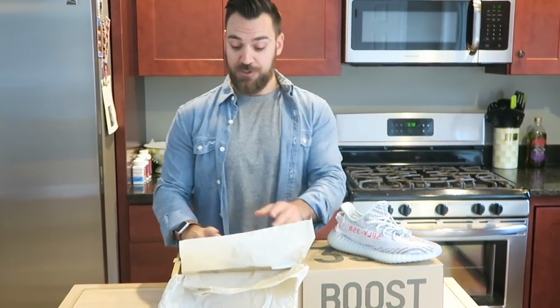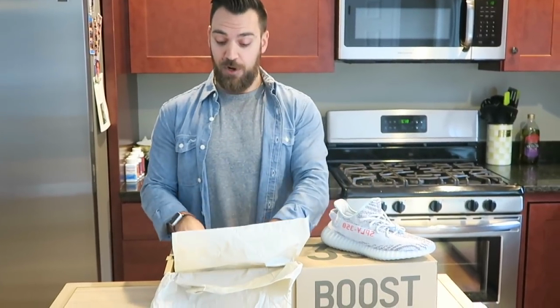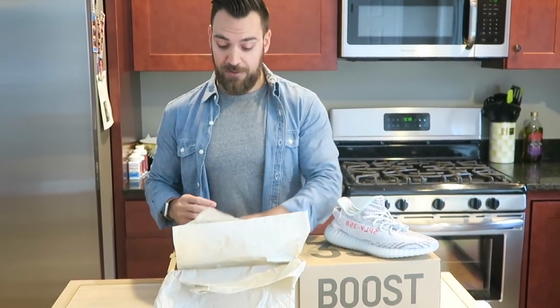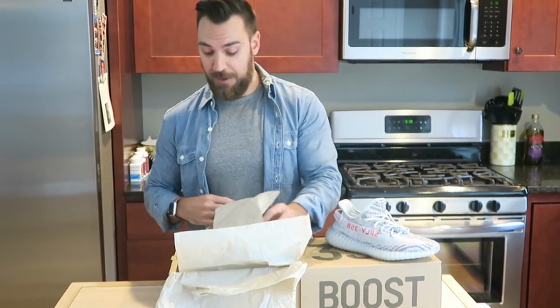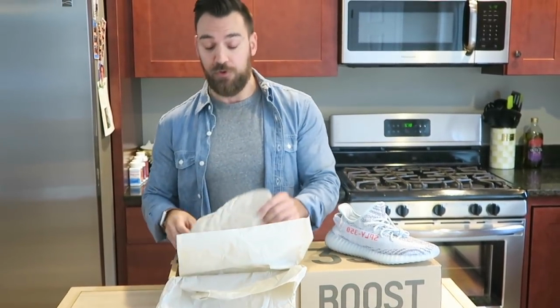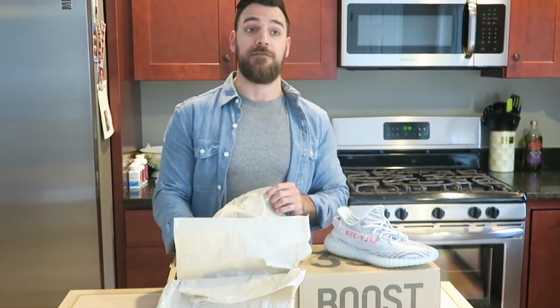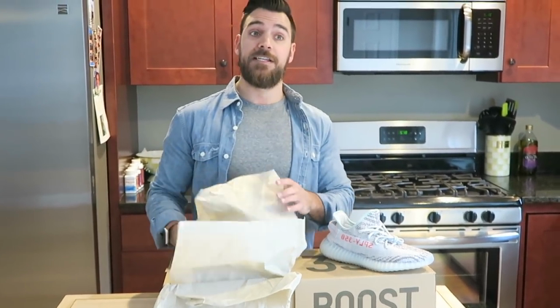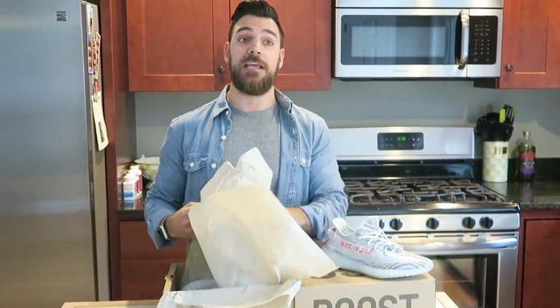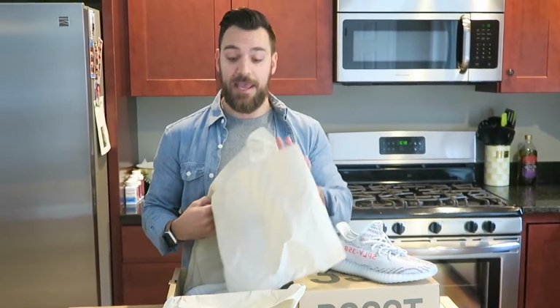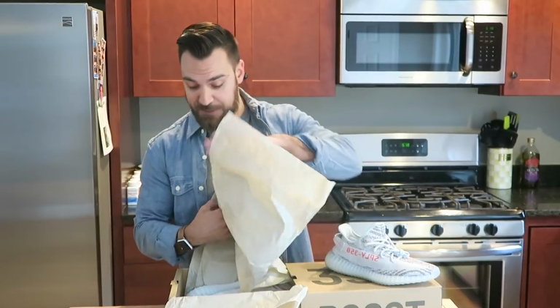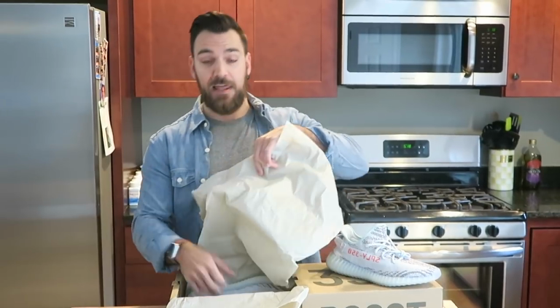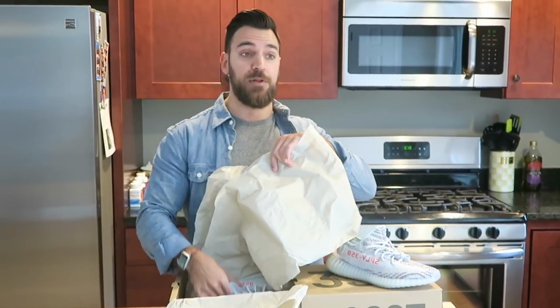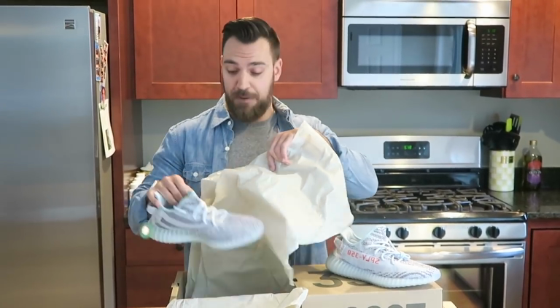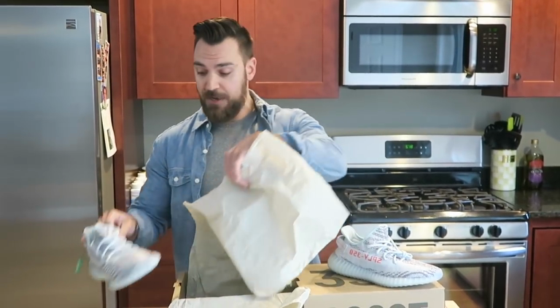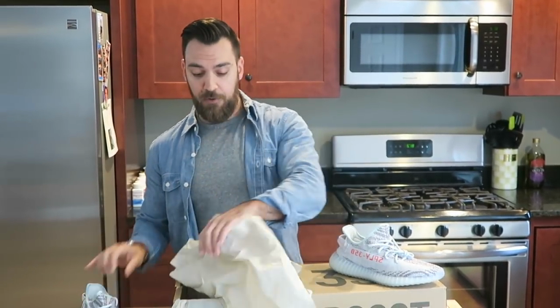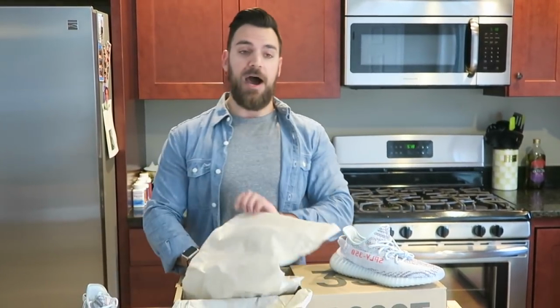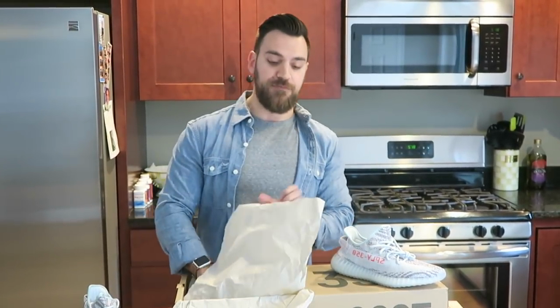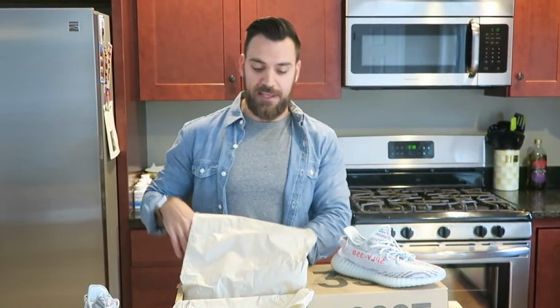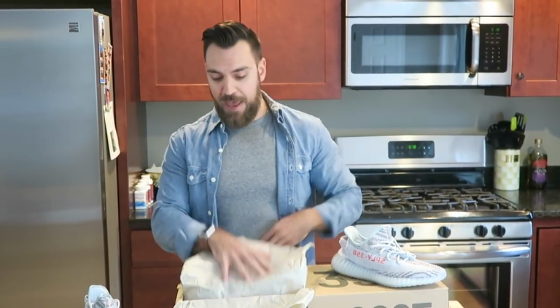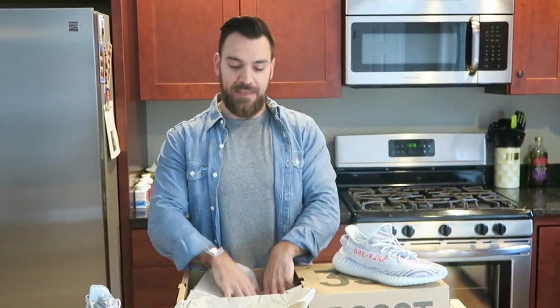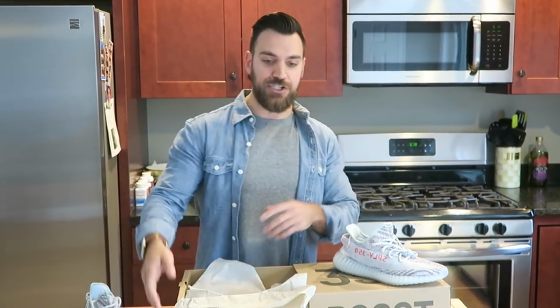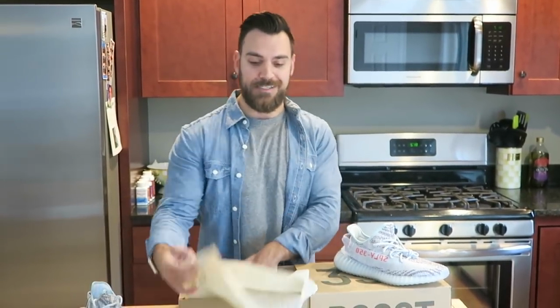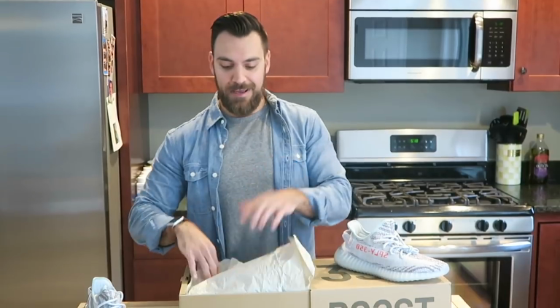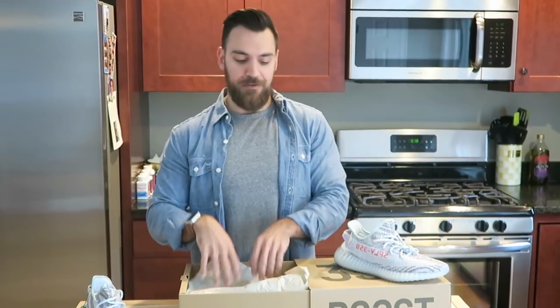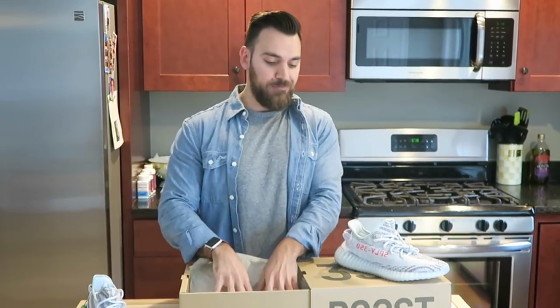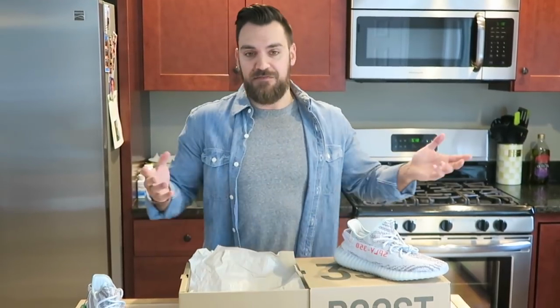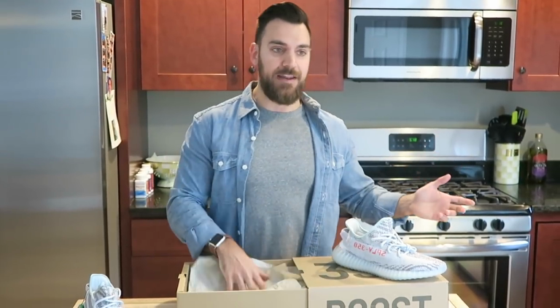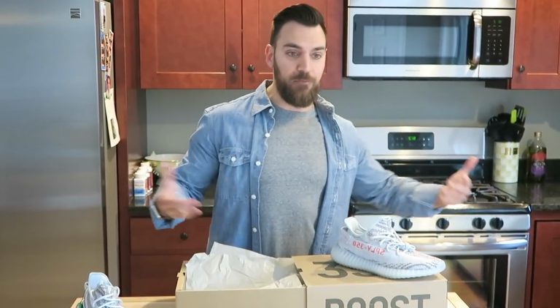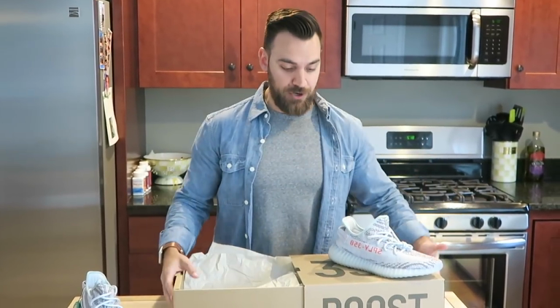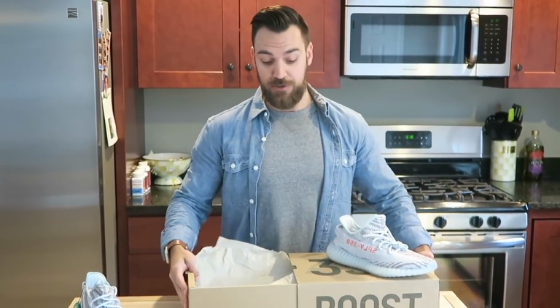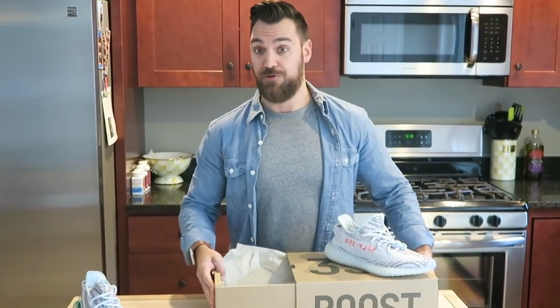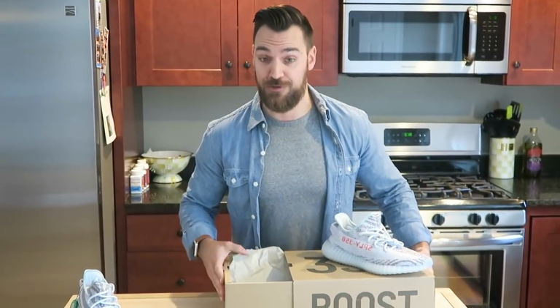I've also, in my lifetime, sold a lot of sneakers on eBay and it's been like a complete nightmare. Buyers flake, they don't pay, they got the shoe and say it doesn't fit and they want to return it even though you said no returns.